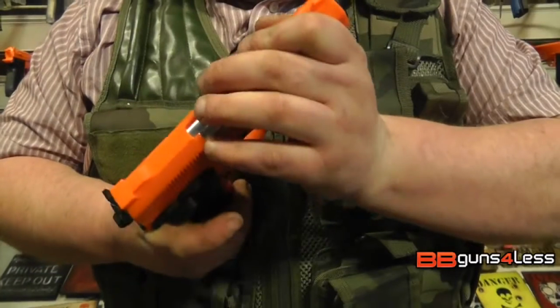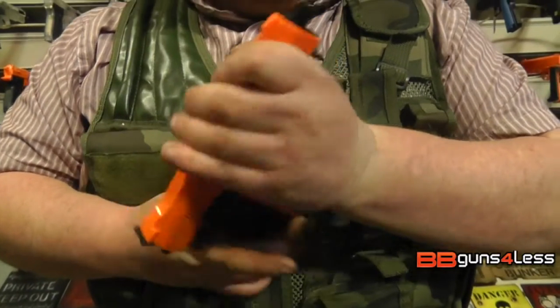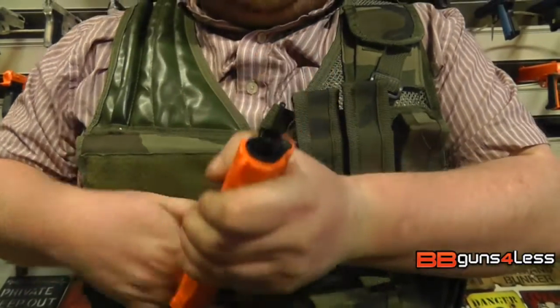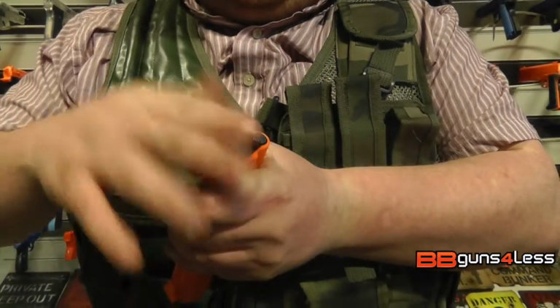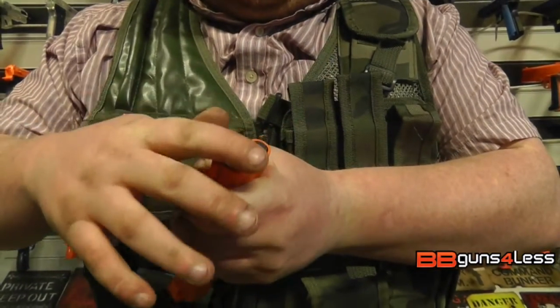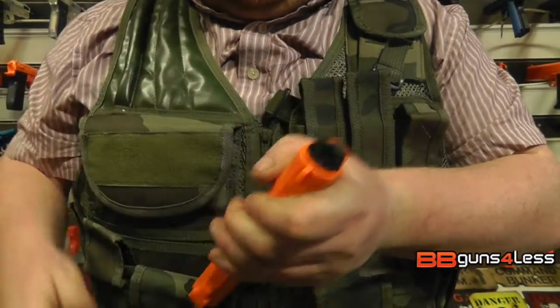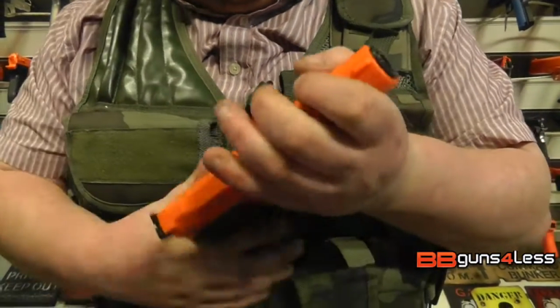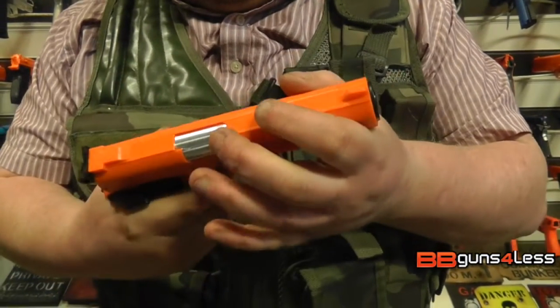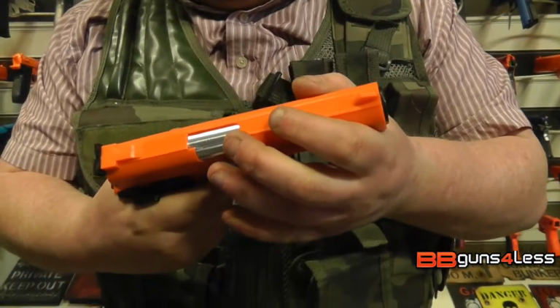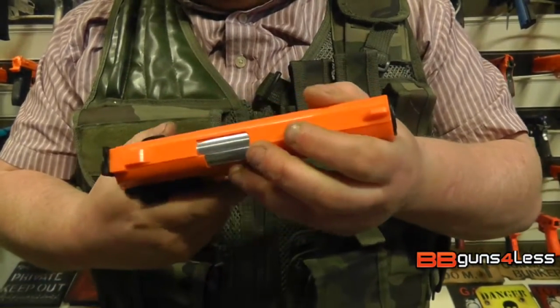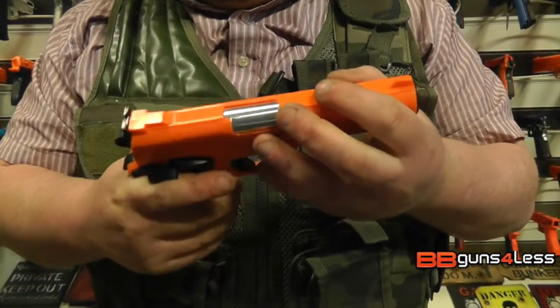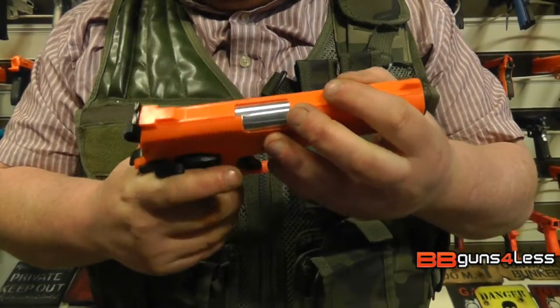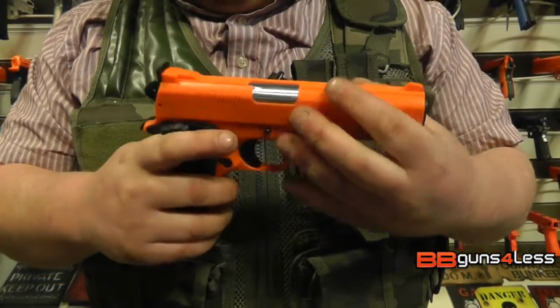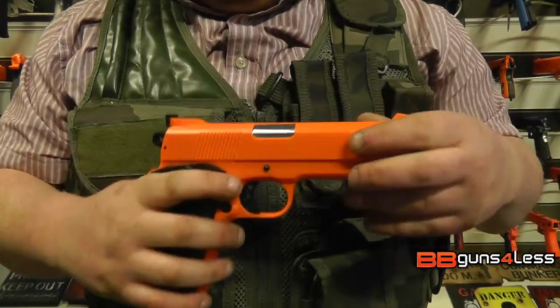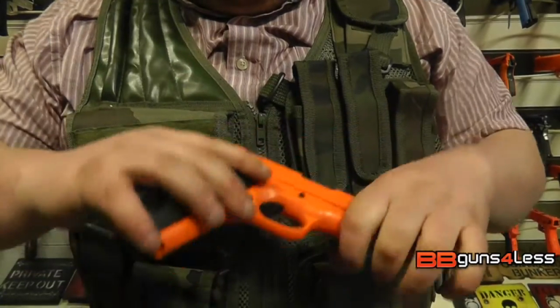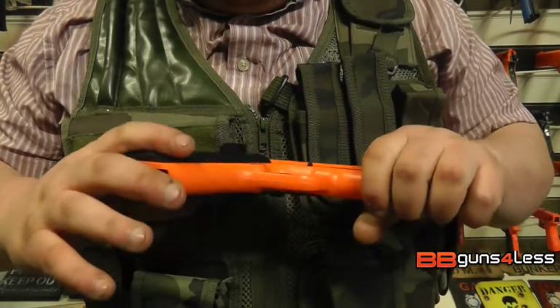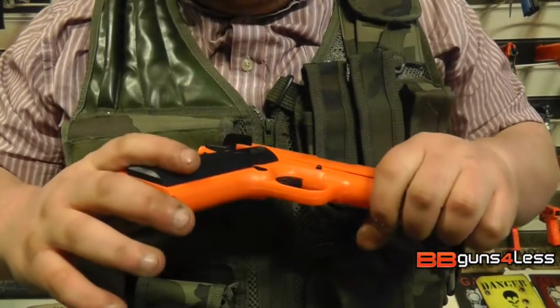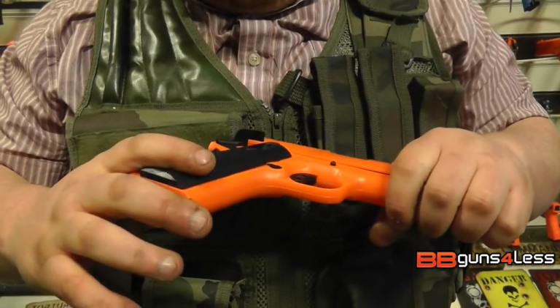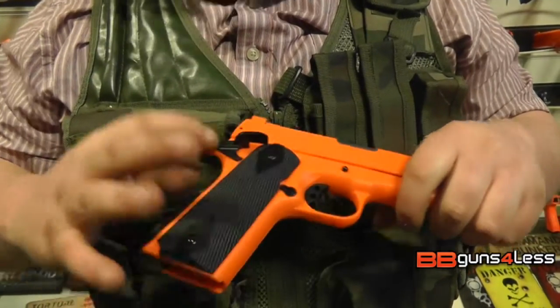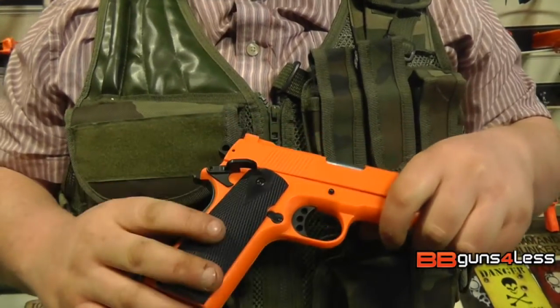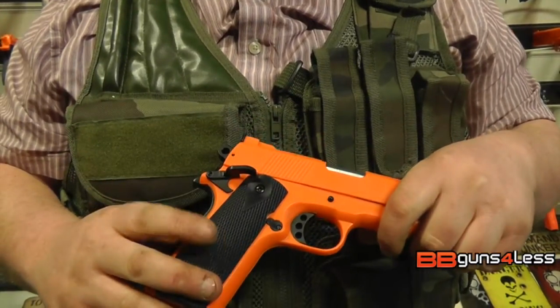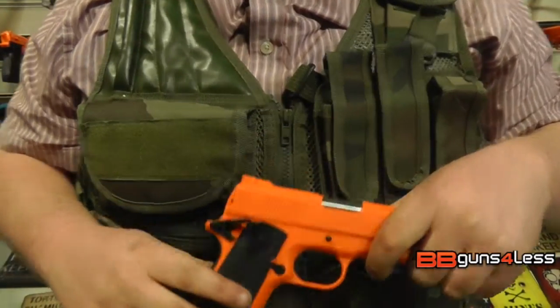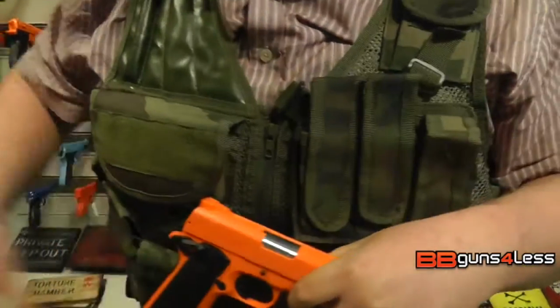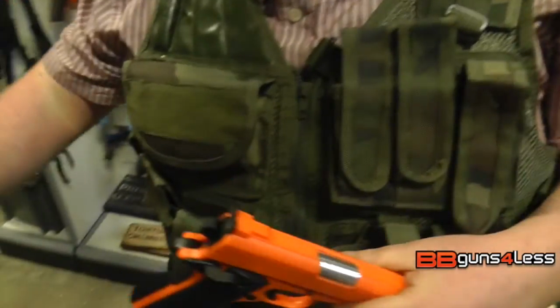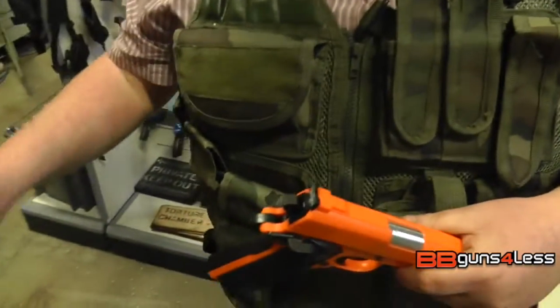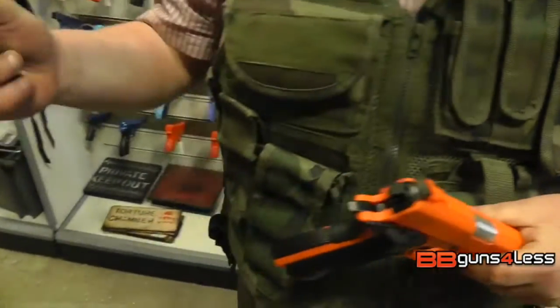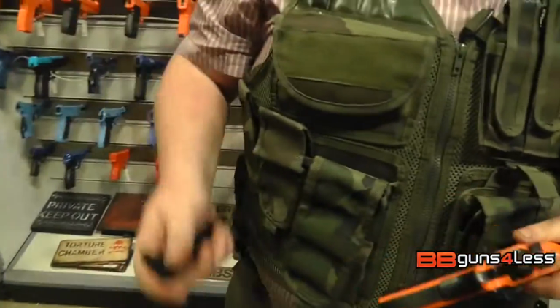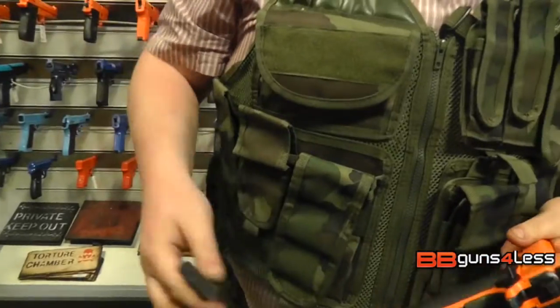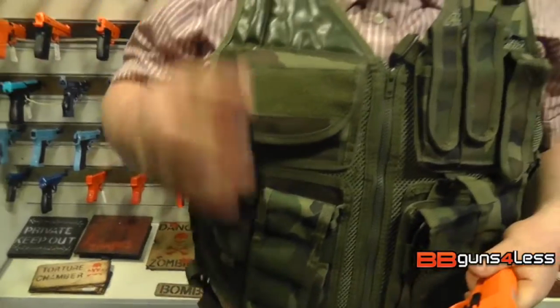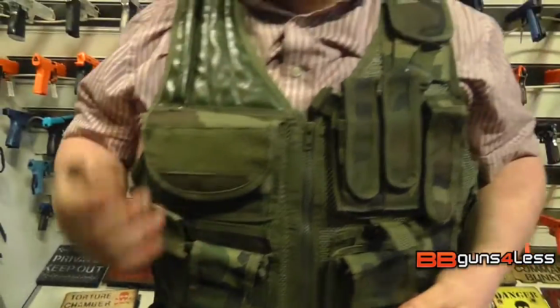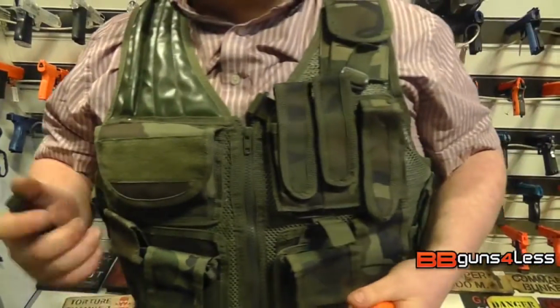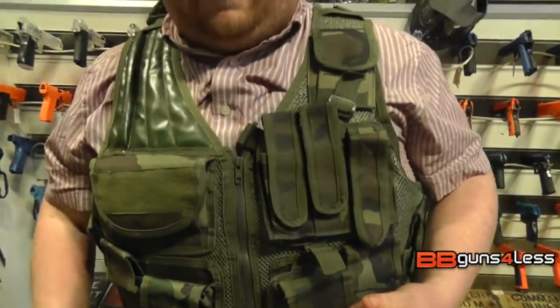Now it's mostly plastic — the outer barrel is plastic, the trigger is plastic. The screws aren't plastic, they're metal. And the magazine does have a metal weight in it and it is quite heavy.